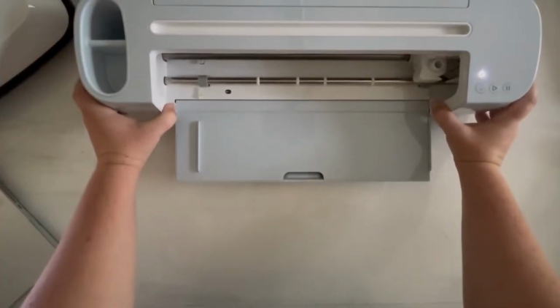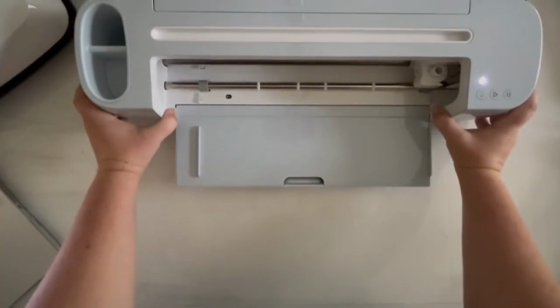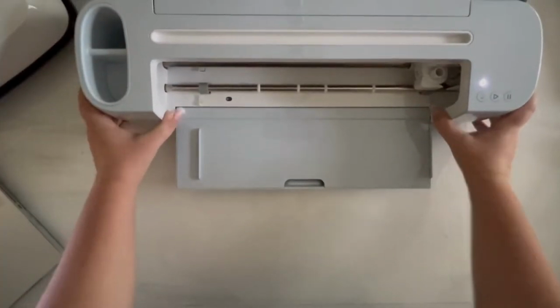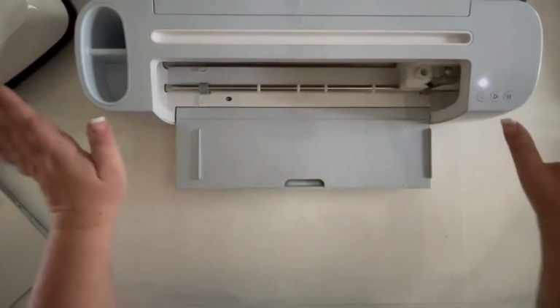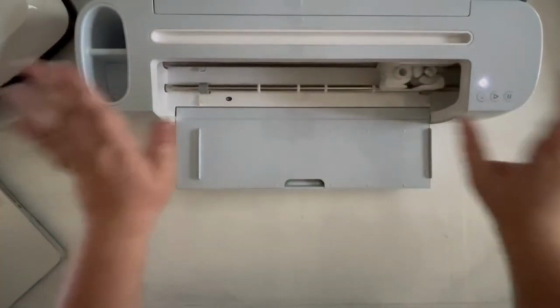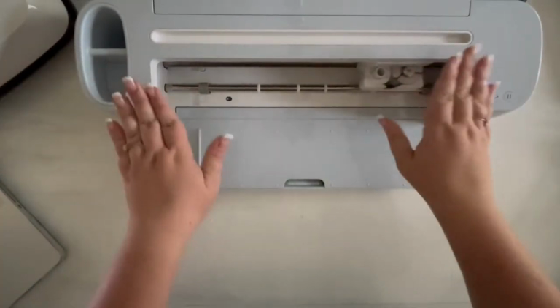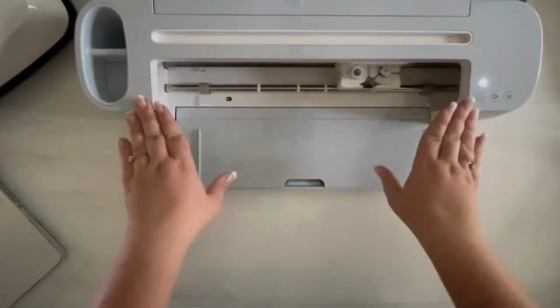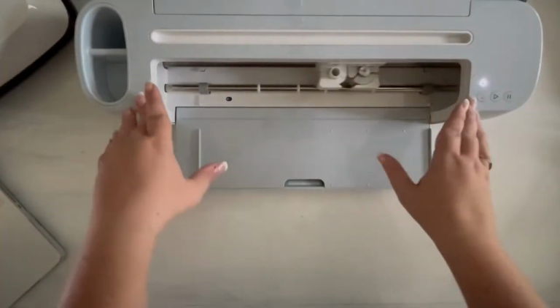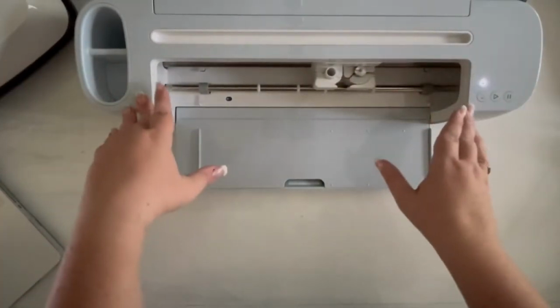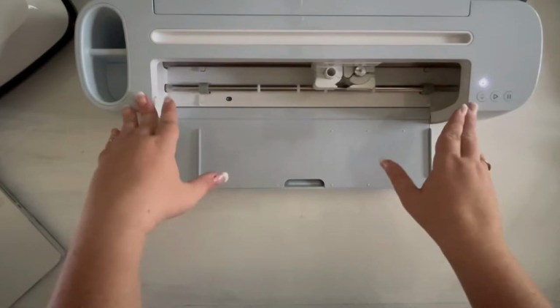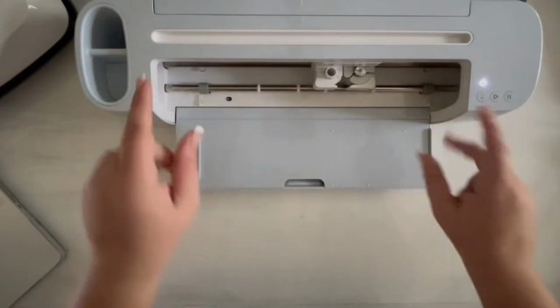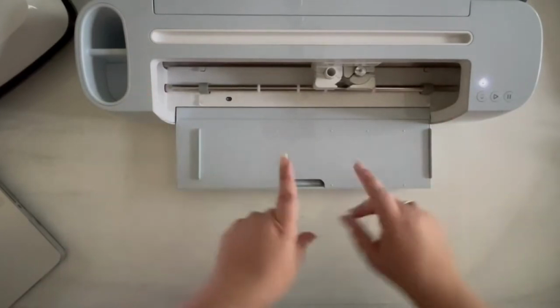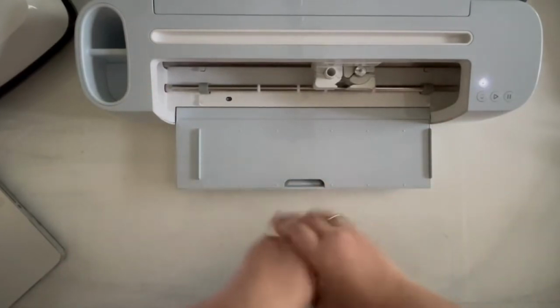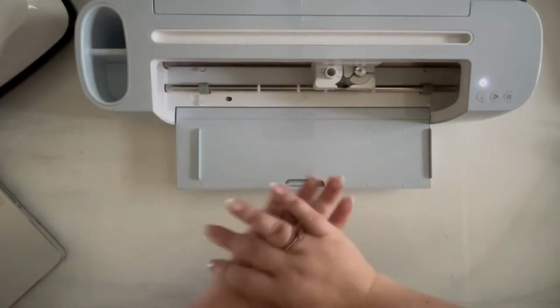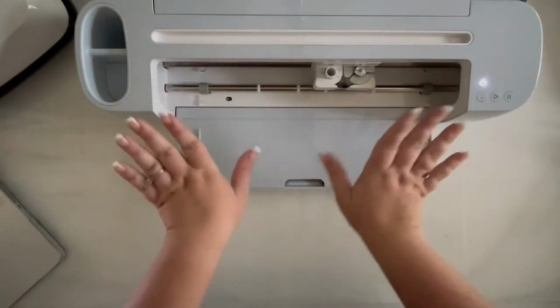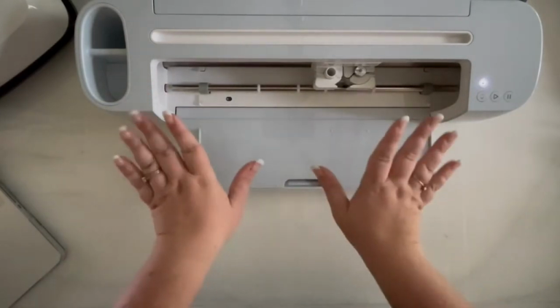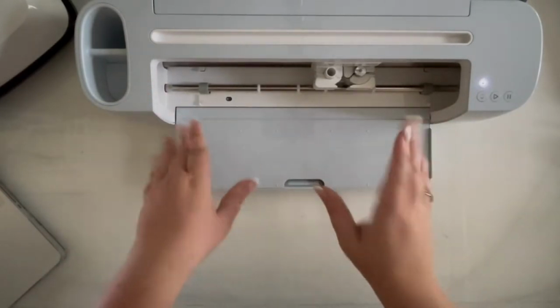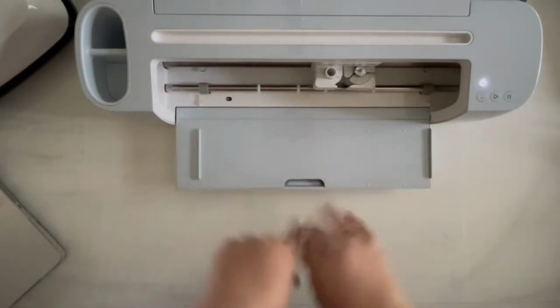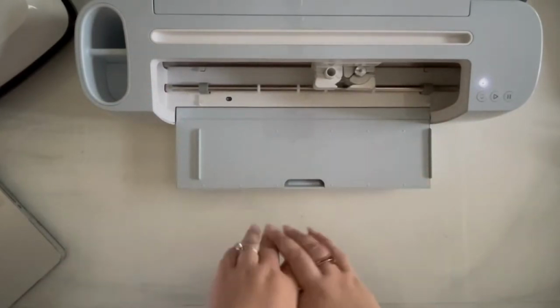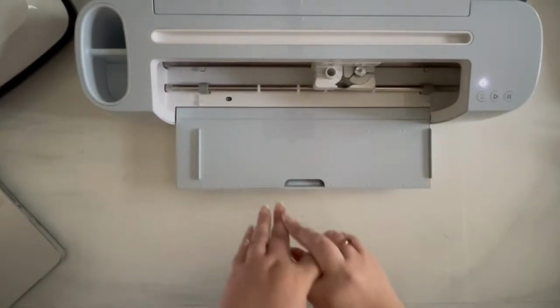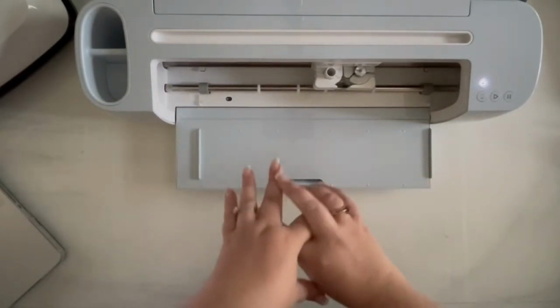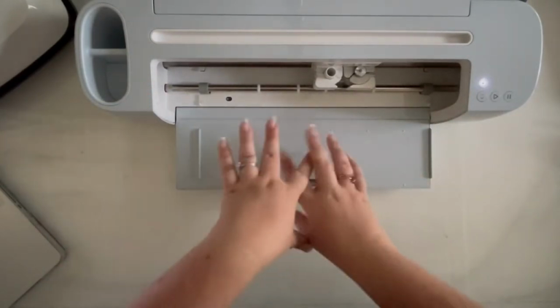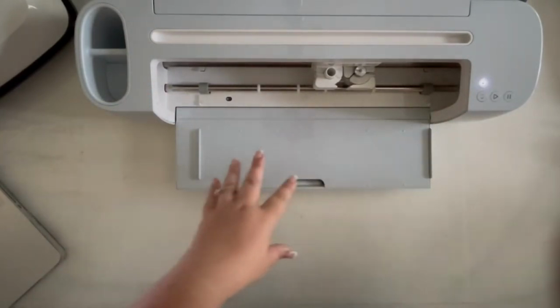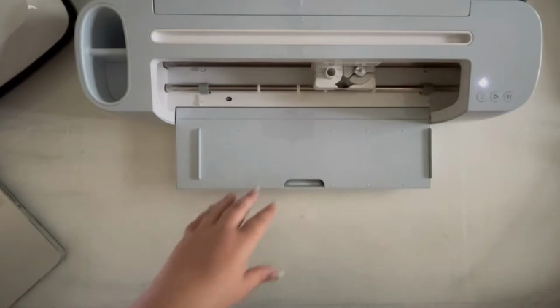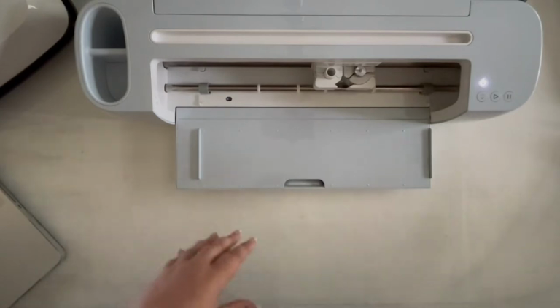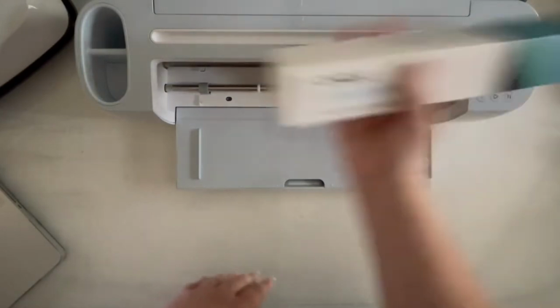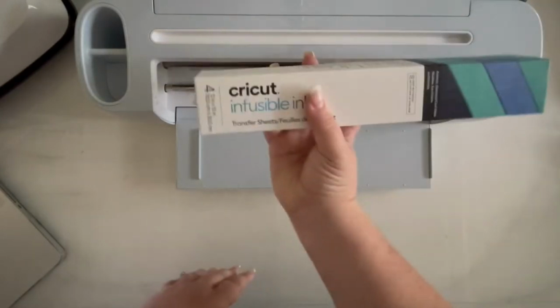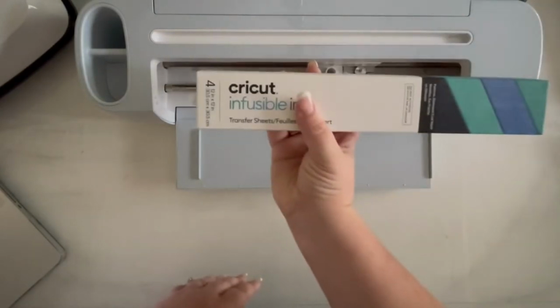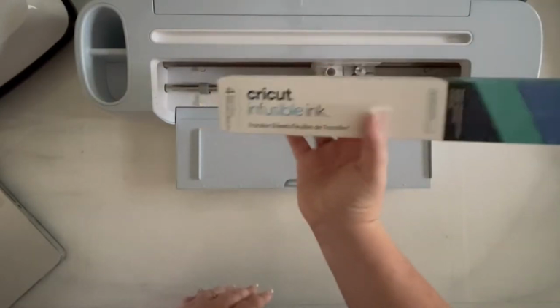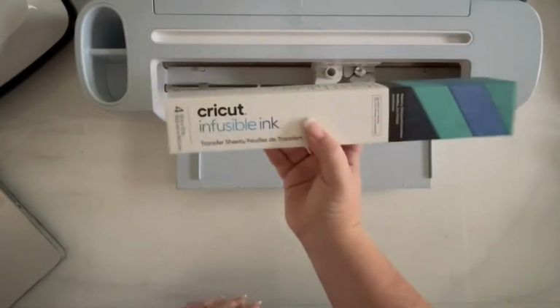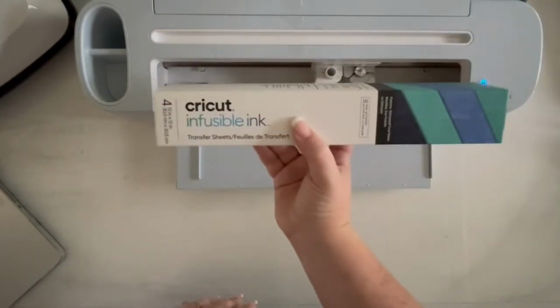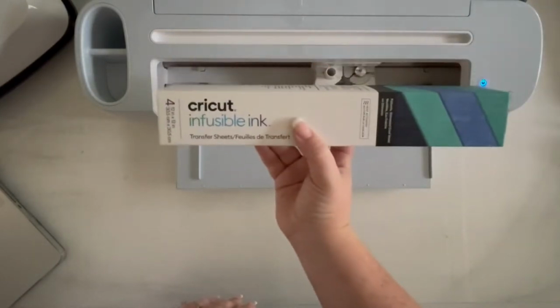I am using my Maker 3 so that I can use that smart iron-on without a cutting mat. But we are still going to need a cutting mat for our infusible ink, so let me grab that real quick.